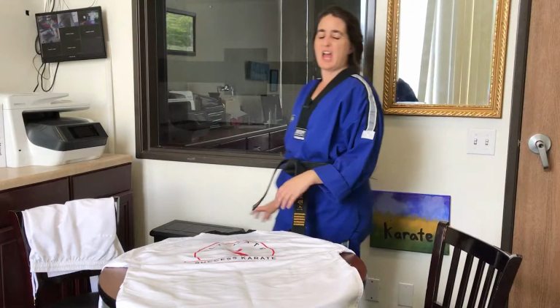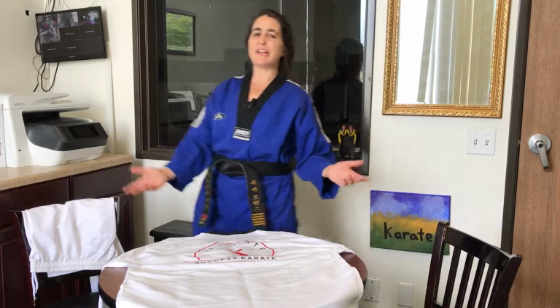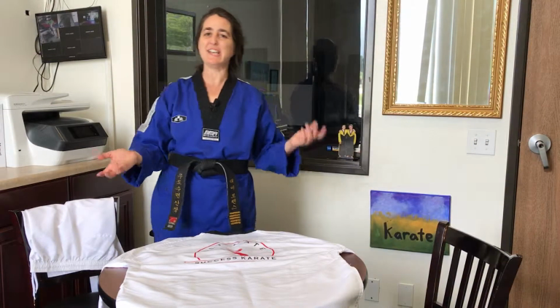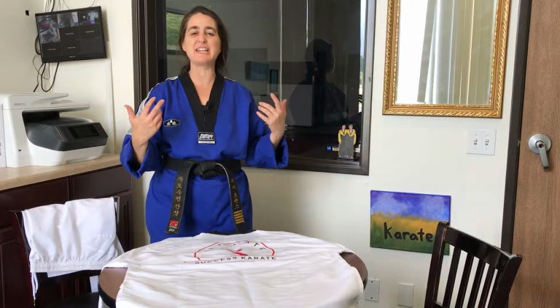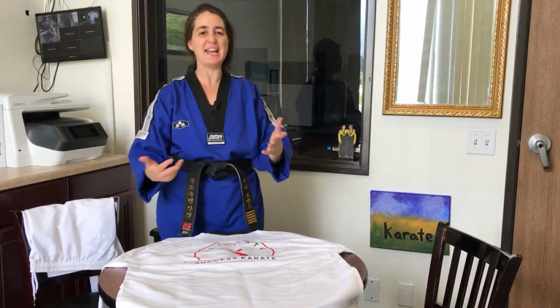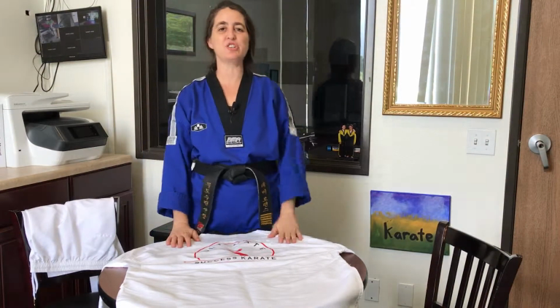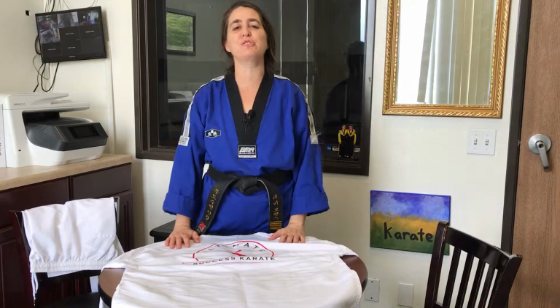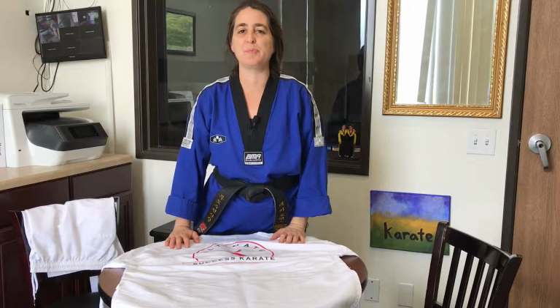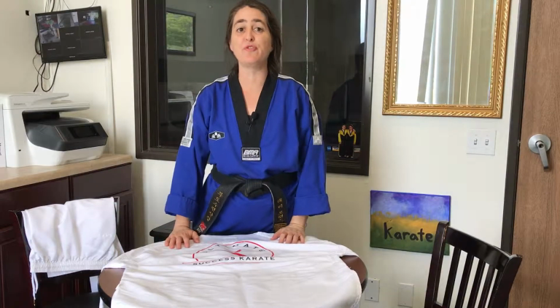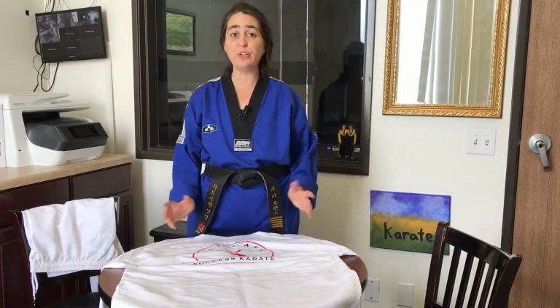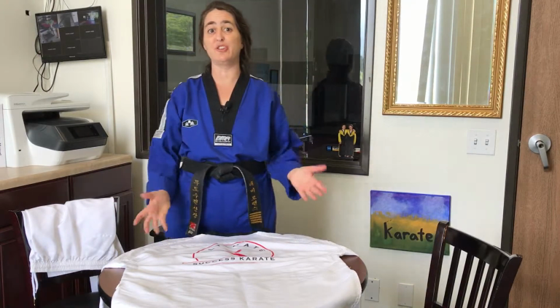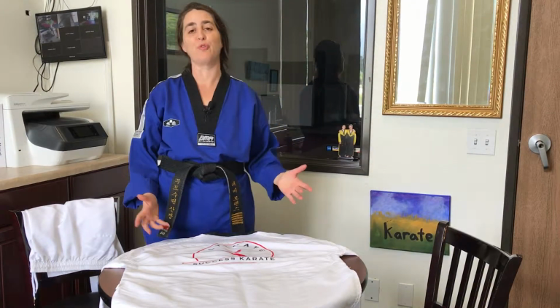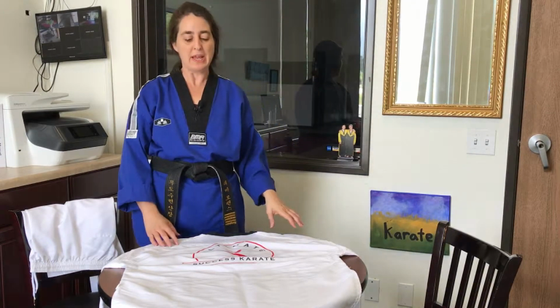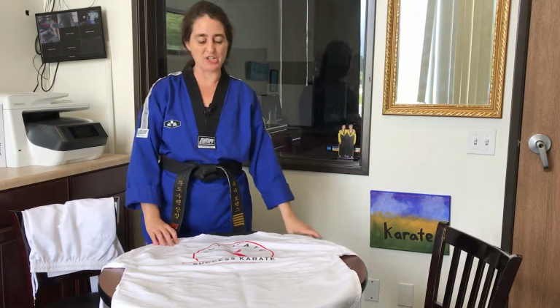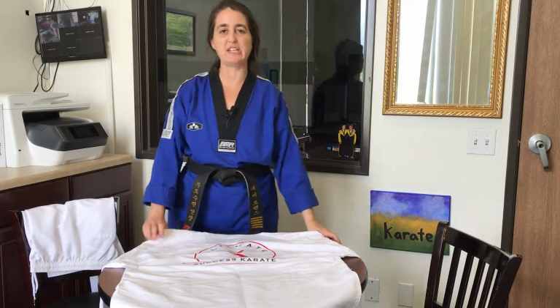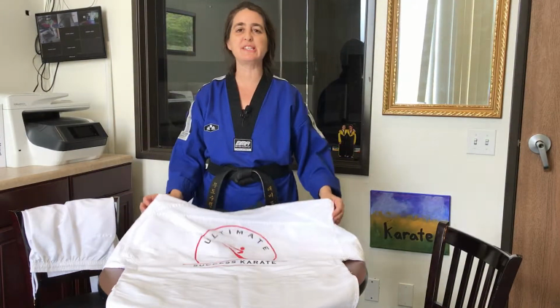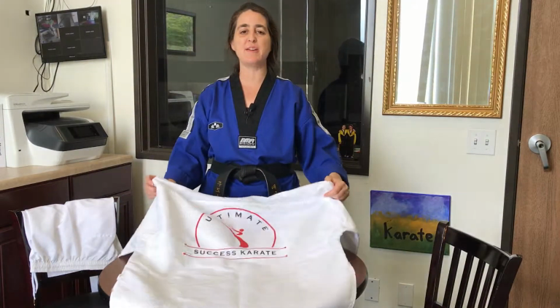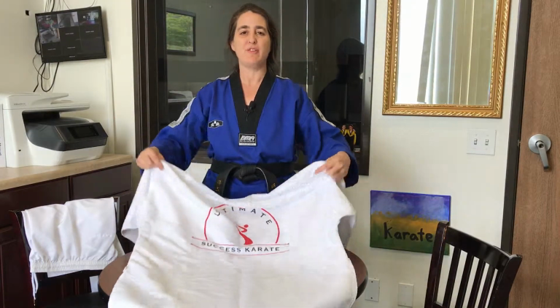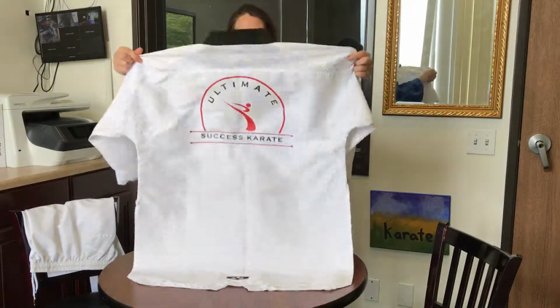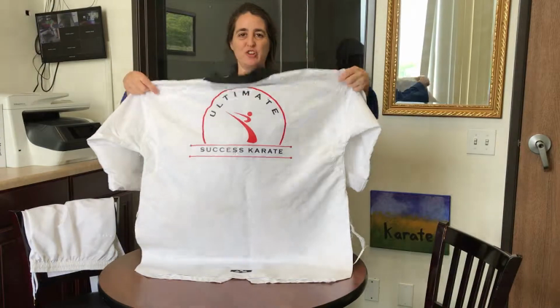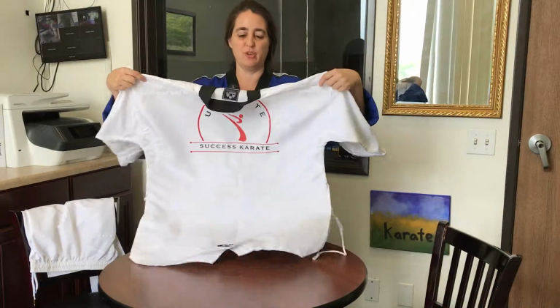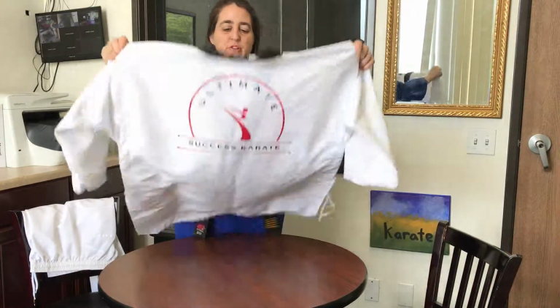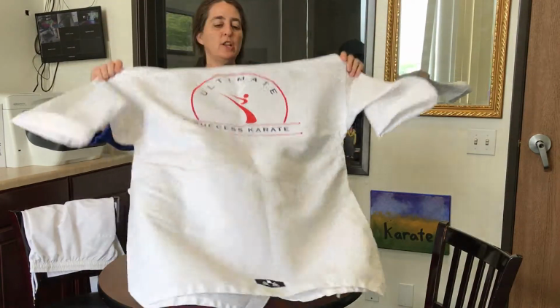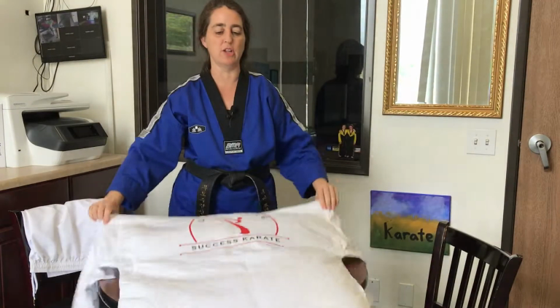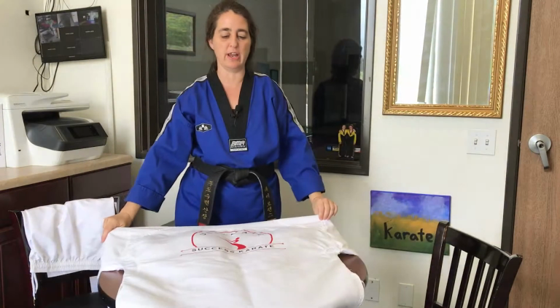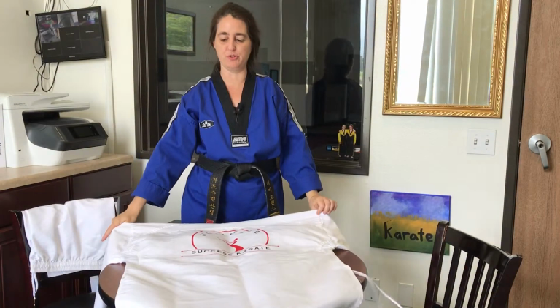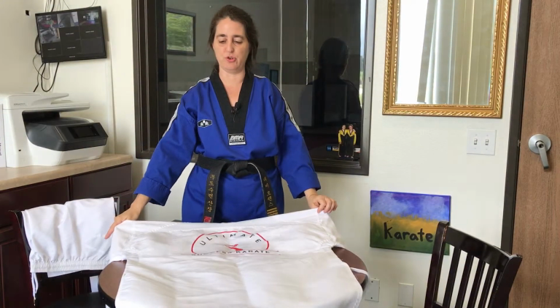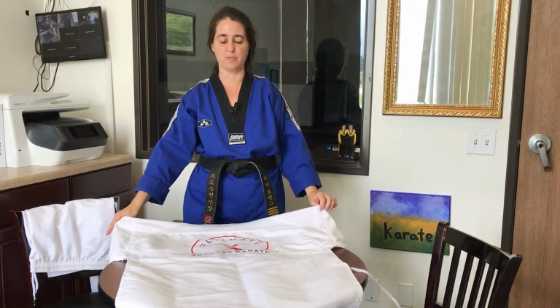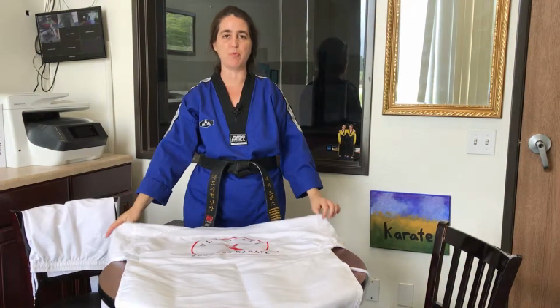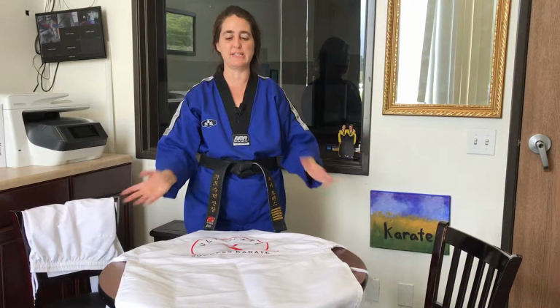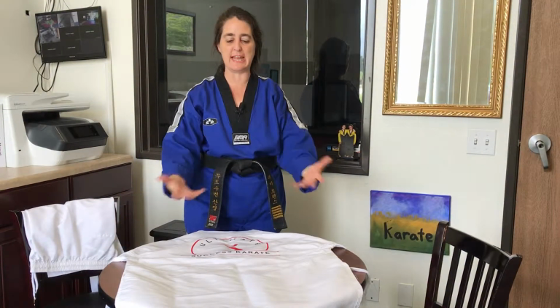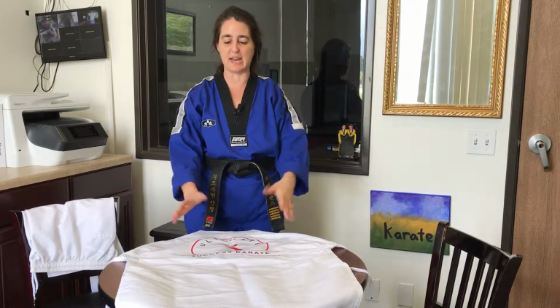All right guys, here are the nine traditional steps to folding a uniform. I'm going to do it facing you, so if you want to follow along and fold your uniform — step one is to lay it down.